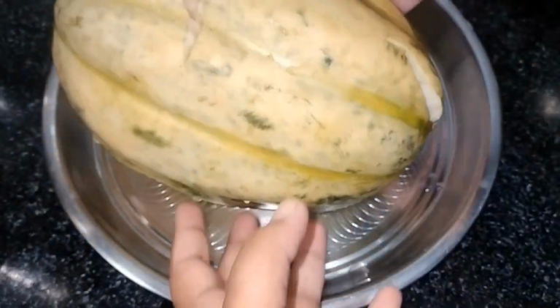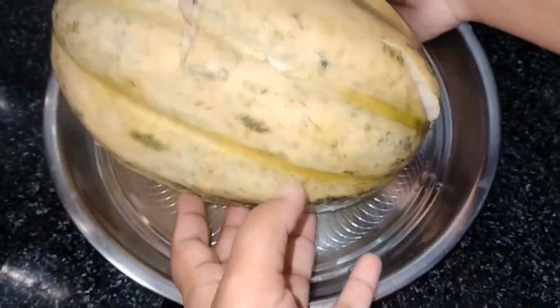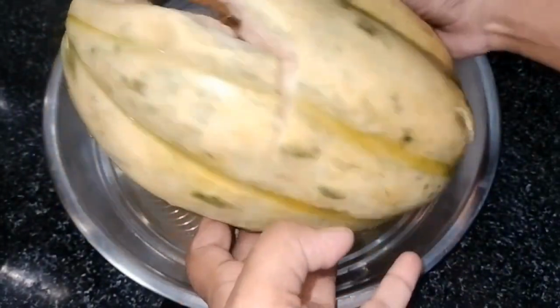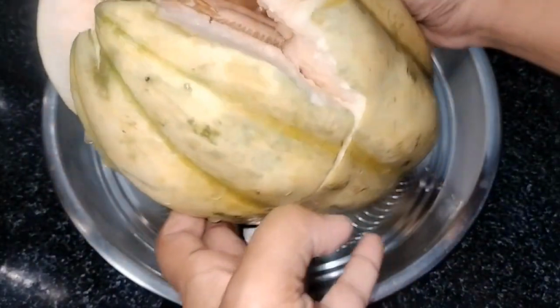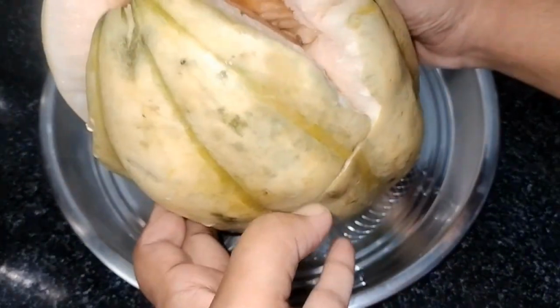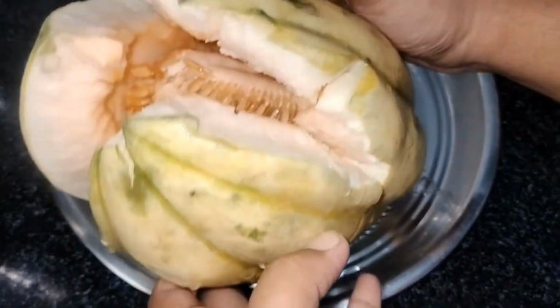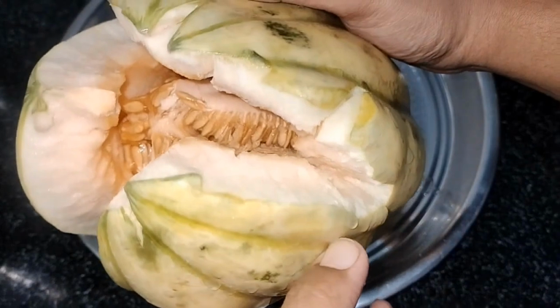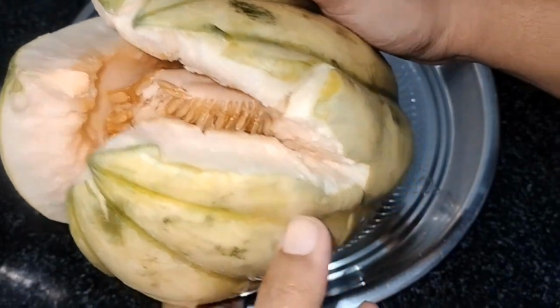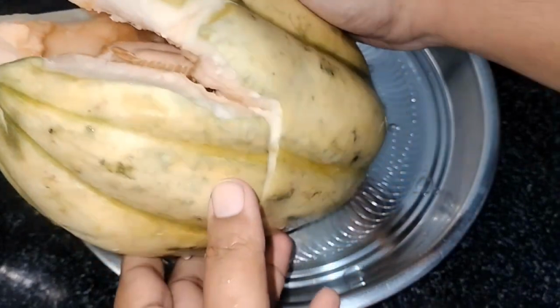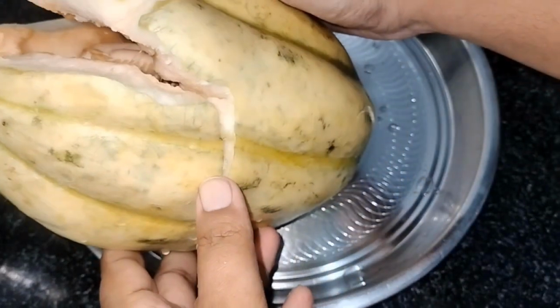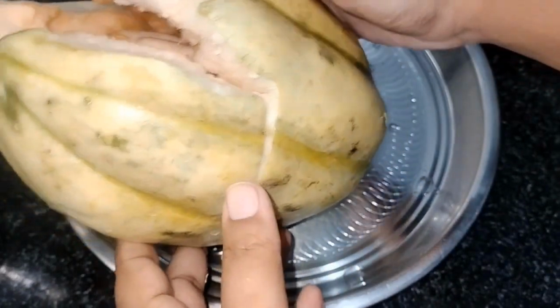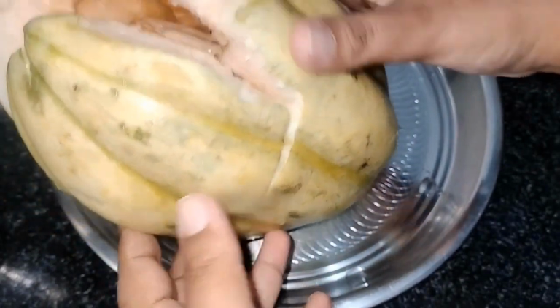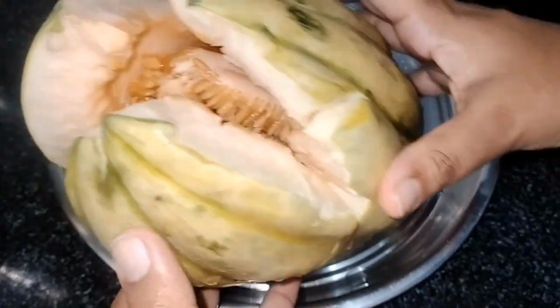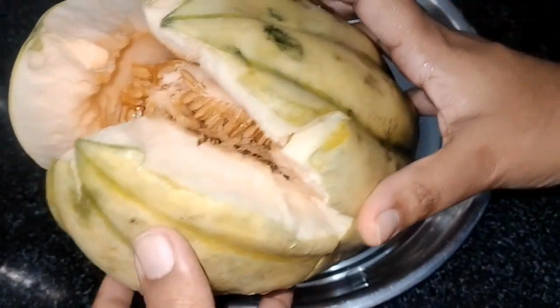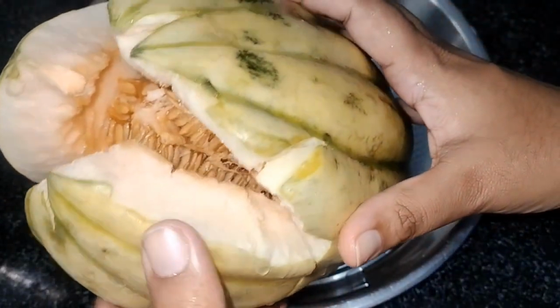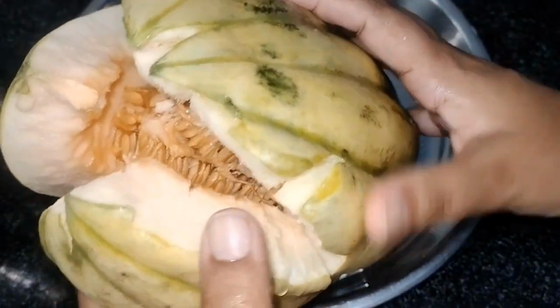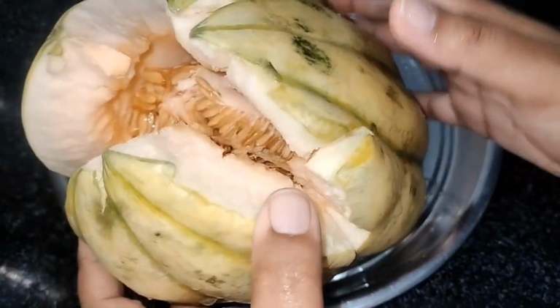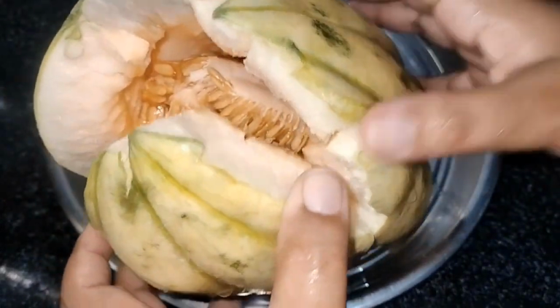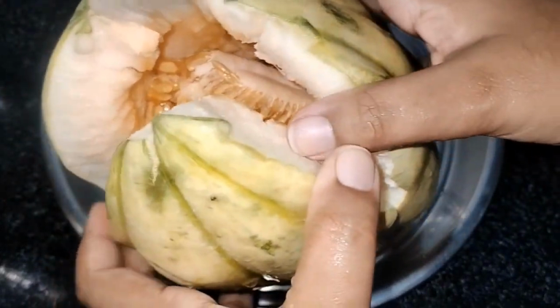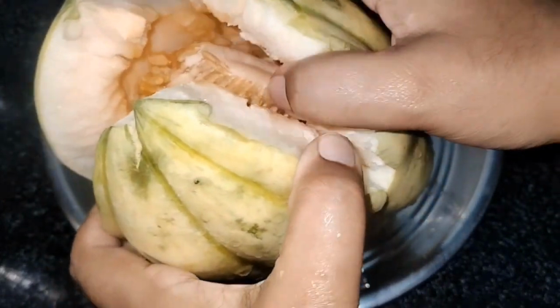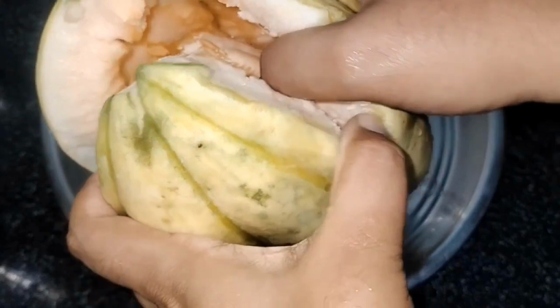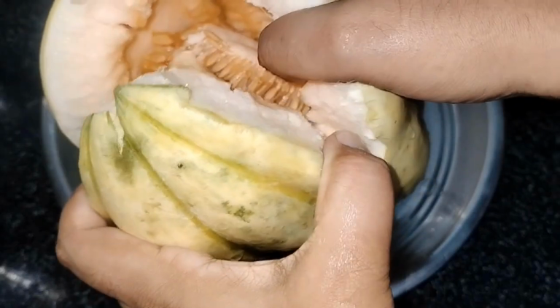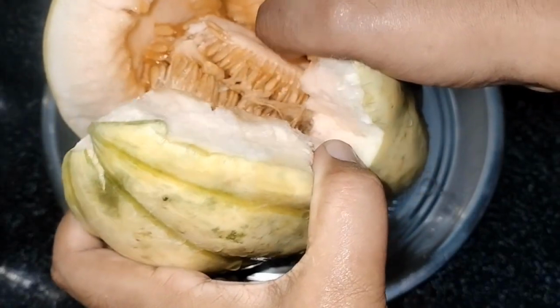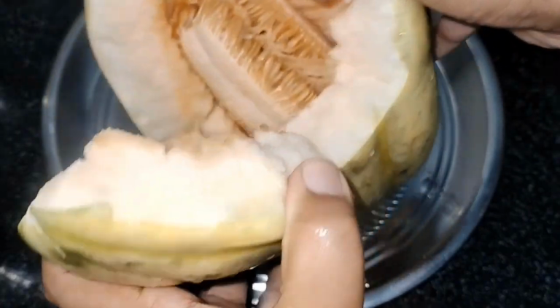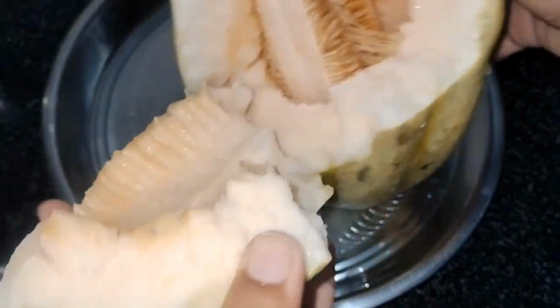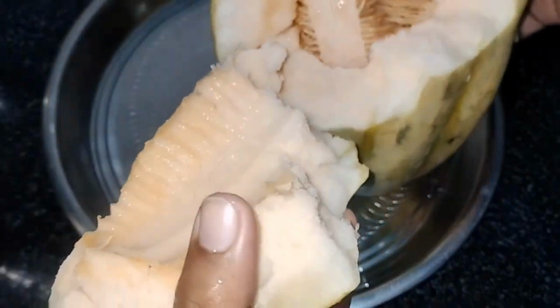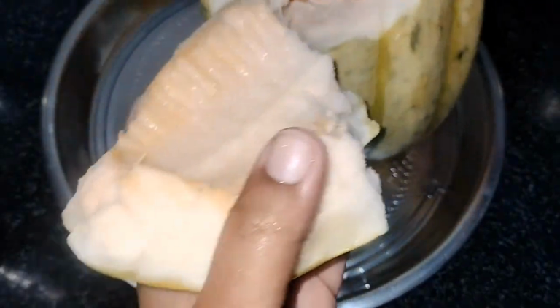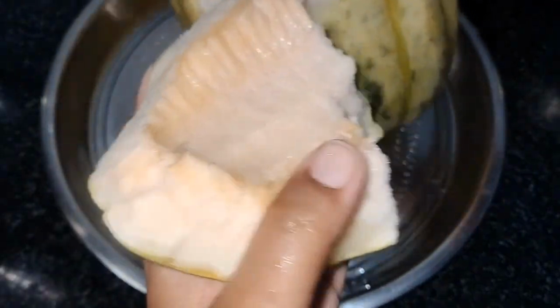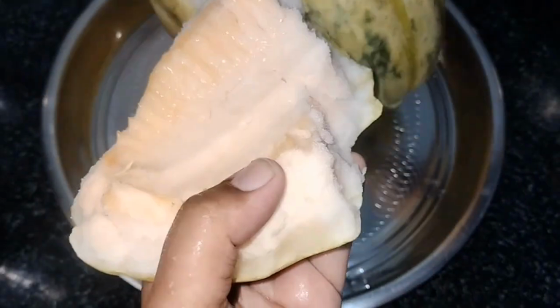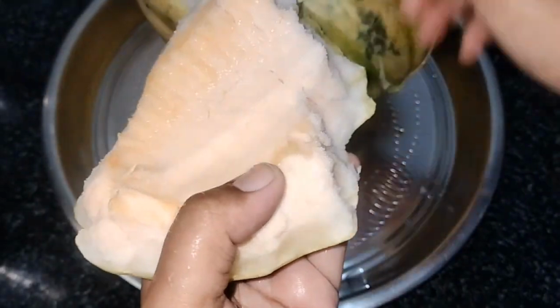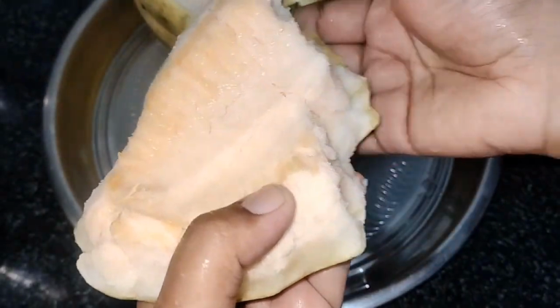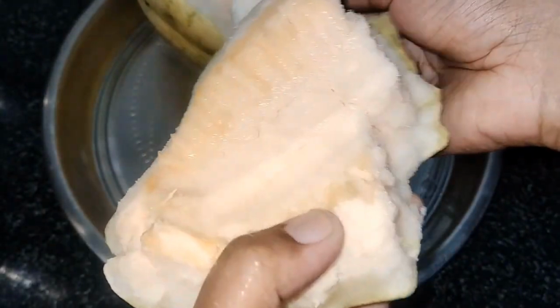It is a small amount. This is a small amount of juice. Here is a big piece of it.